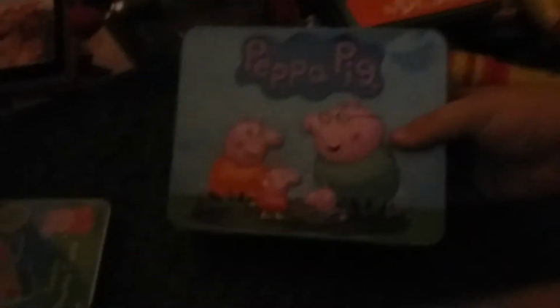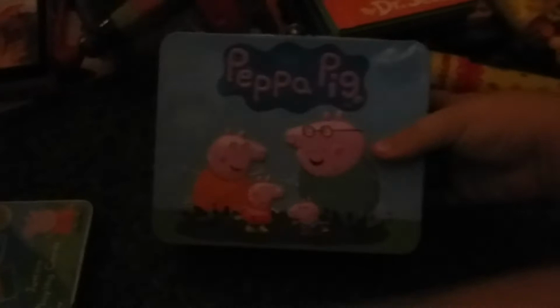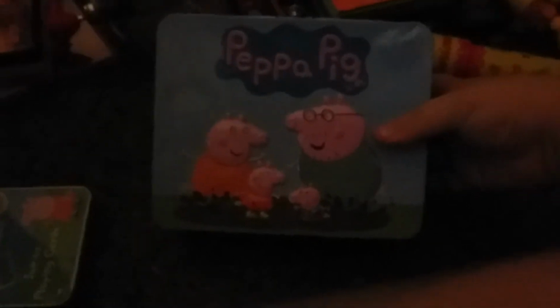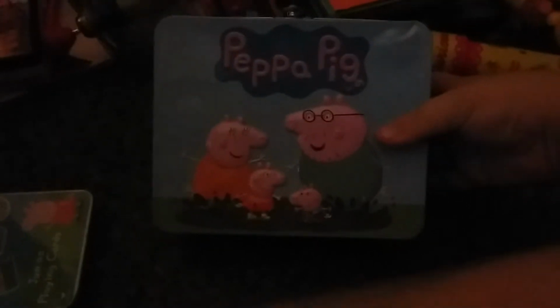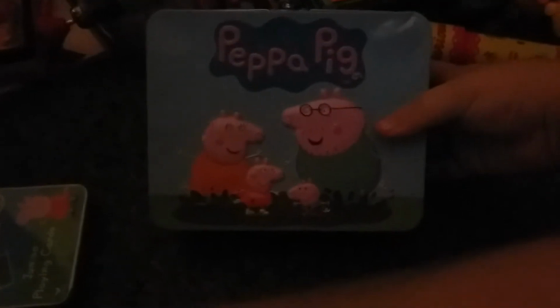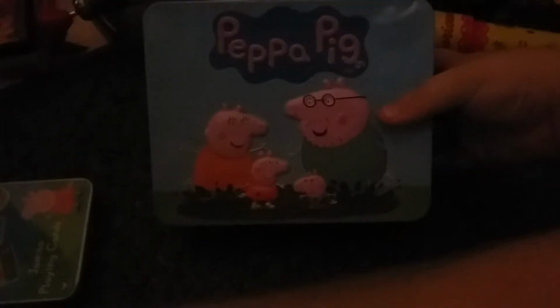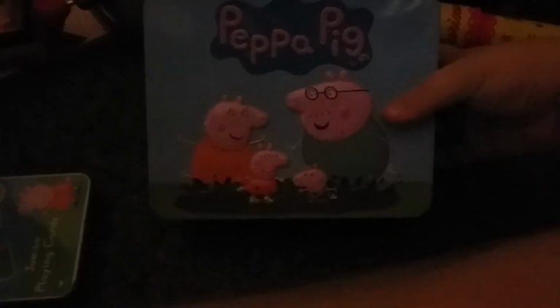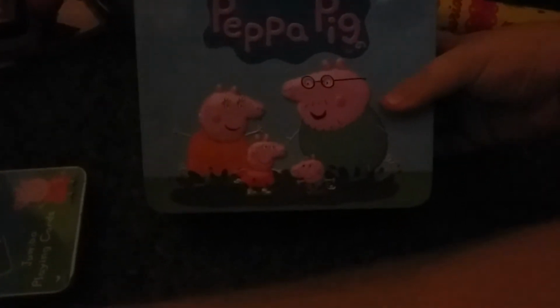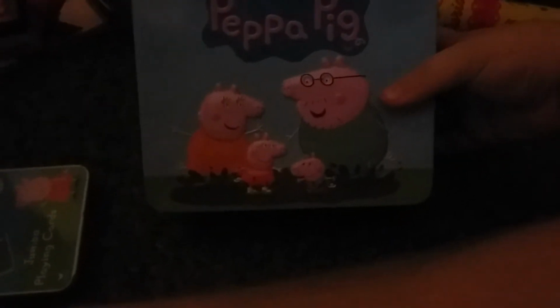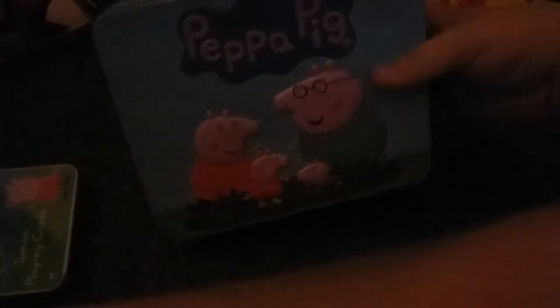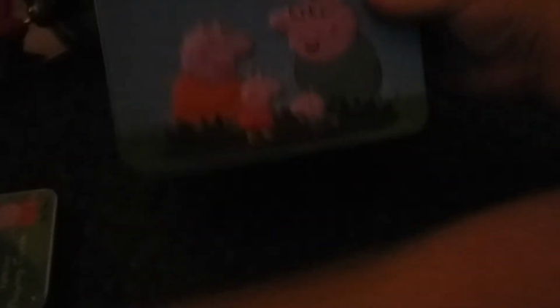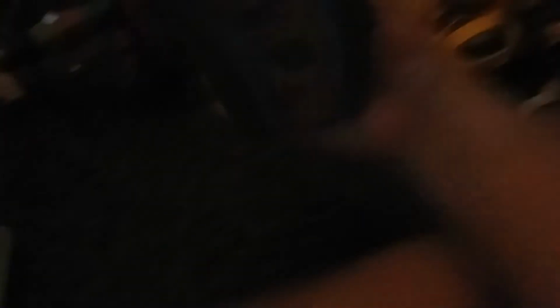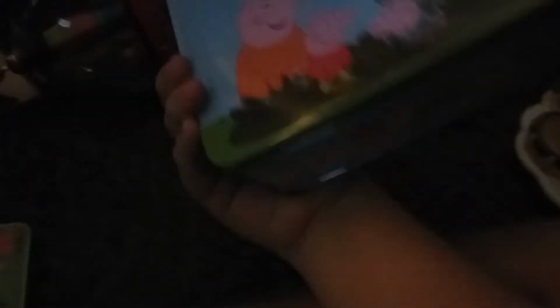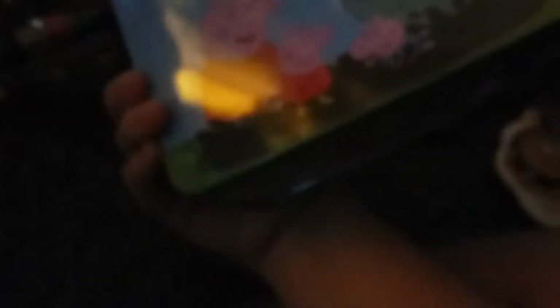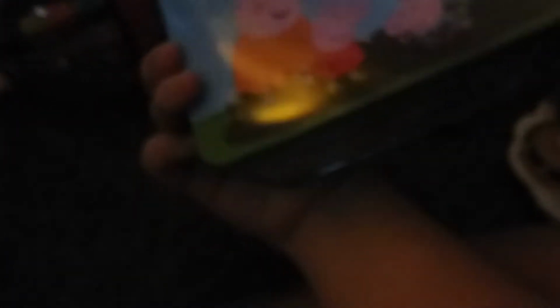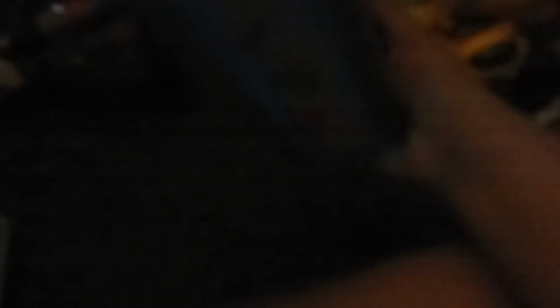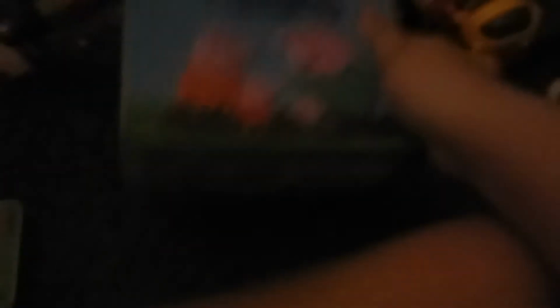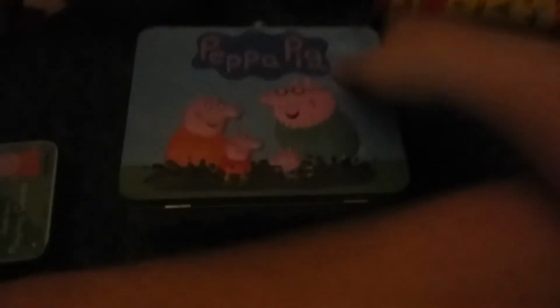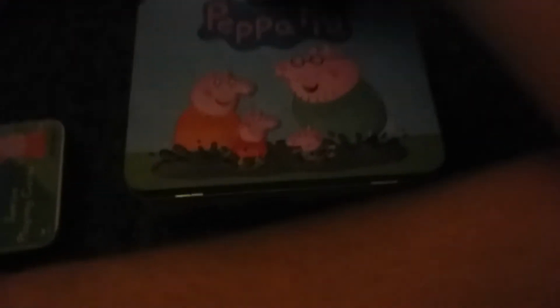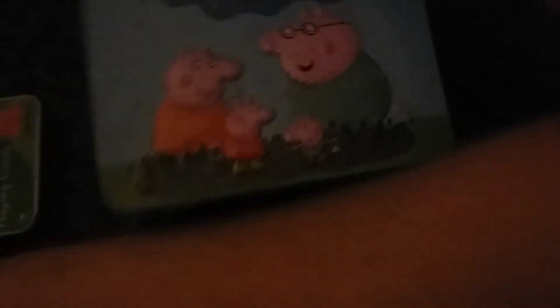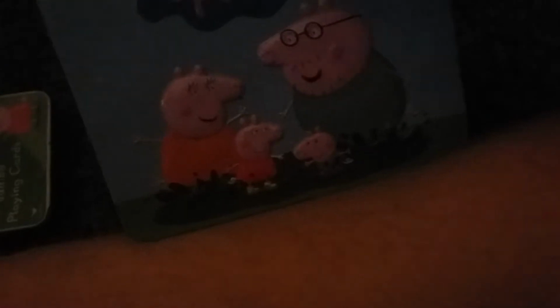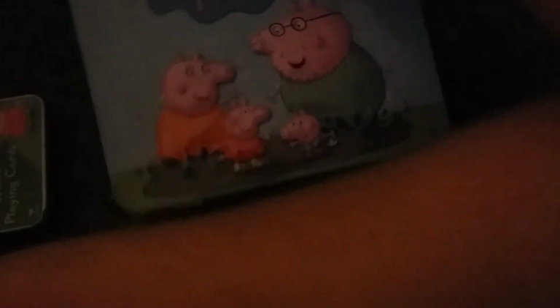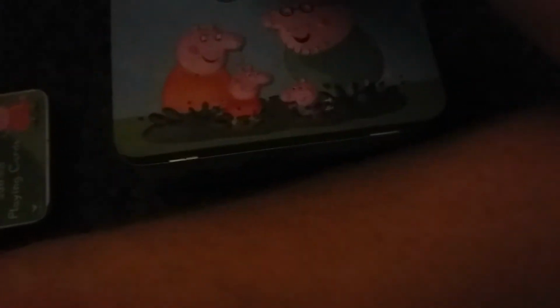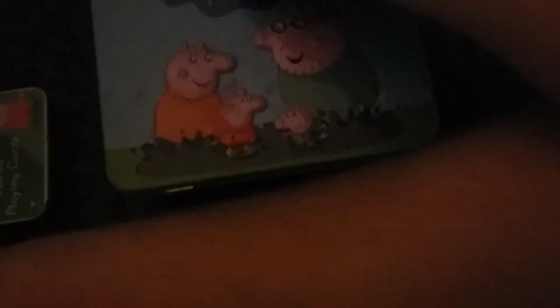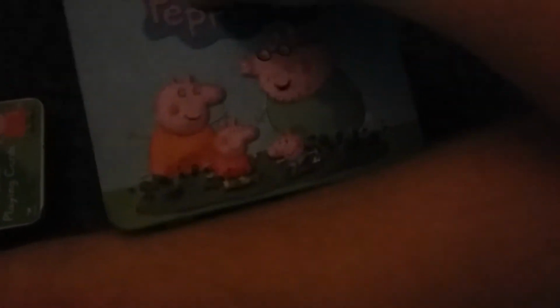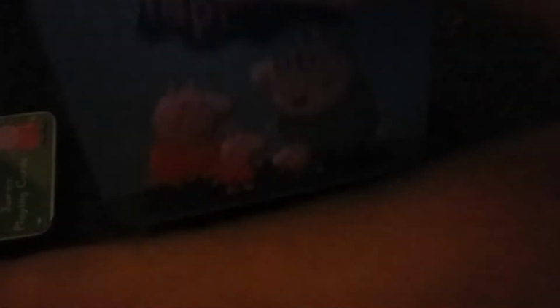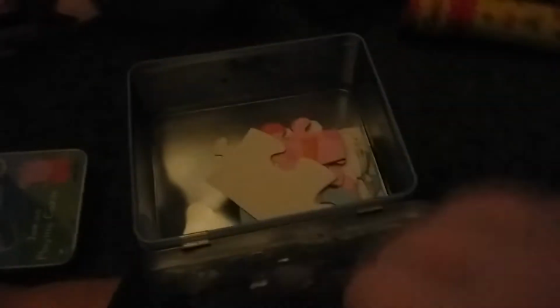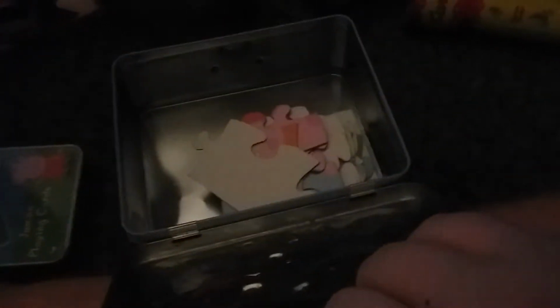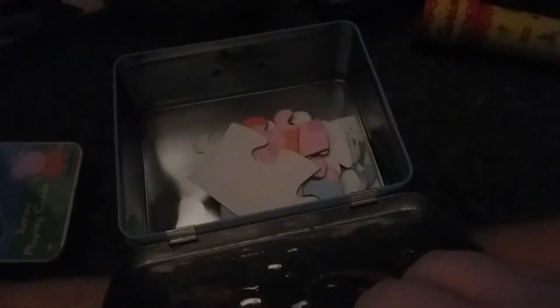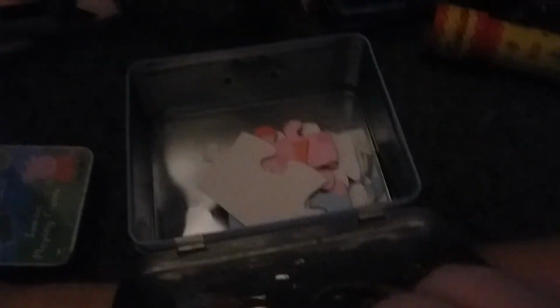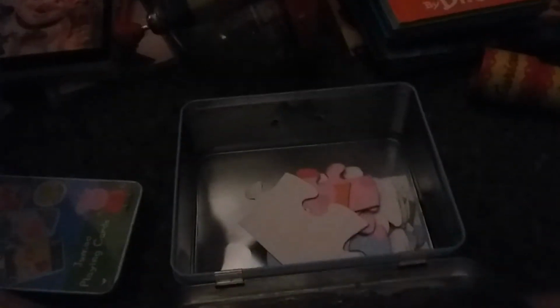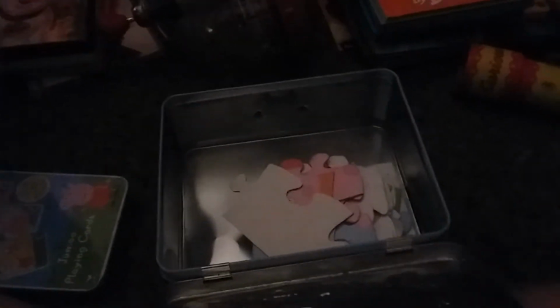Peppa Pig Lunchbox, which includes the puzzle piece. Puzzles.